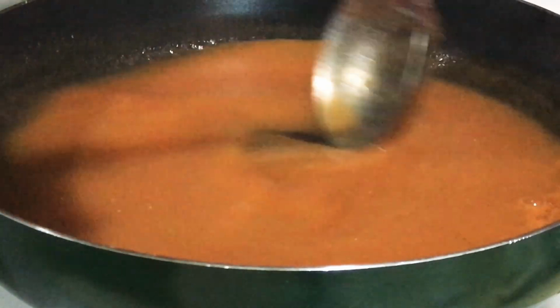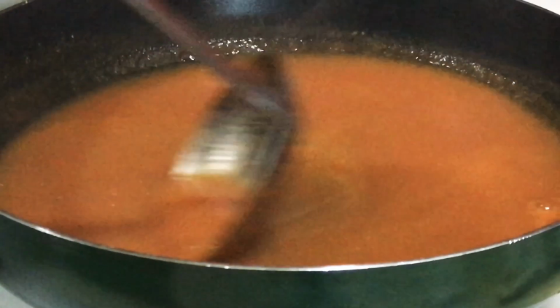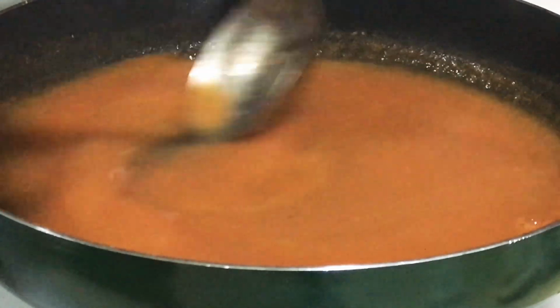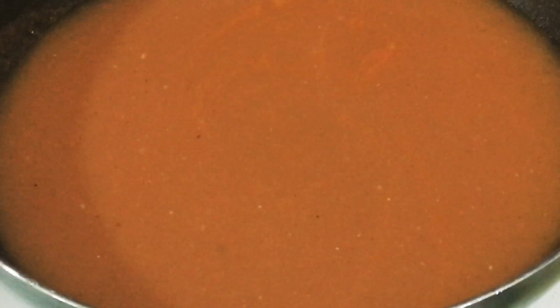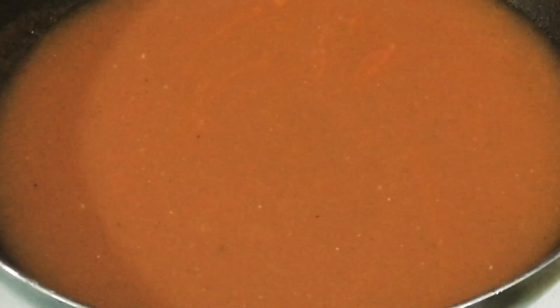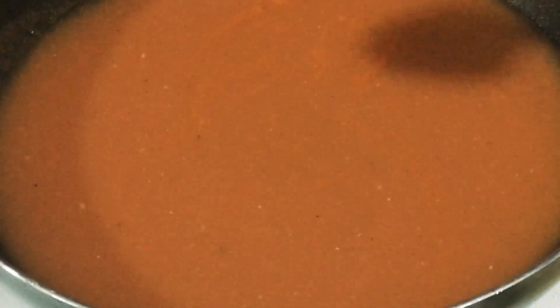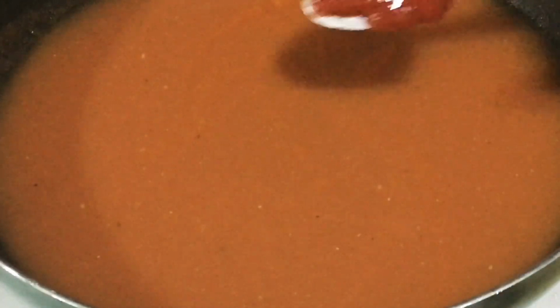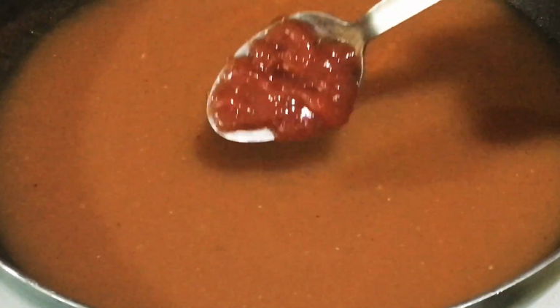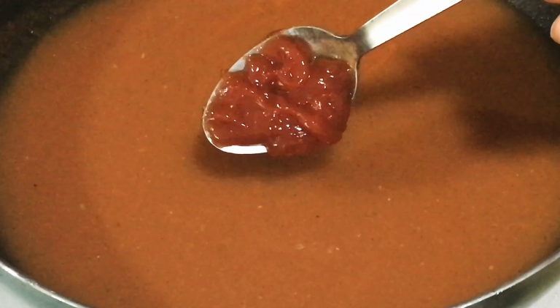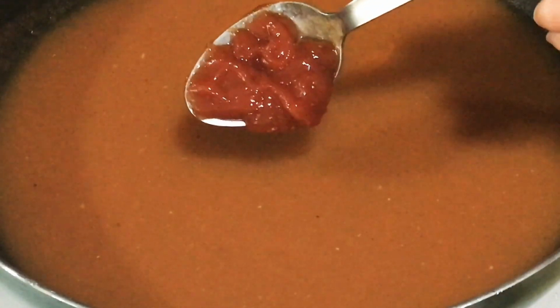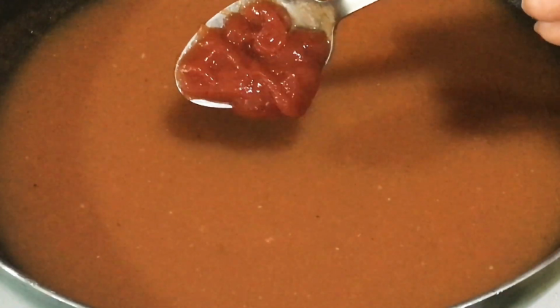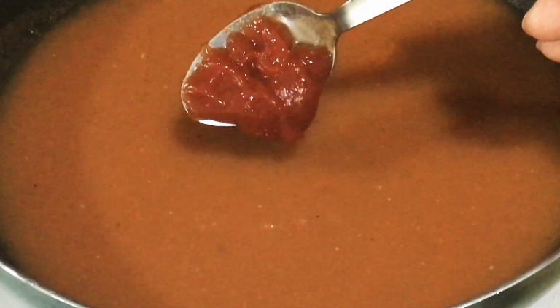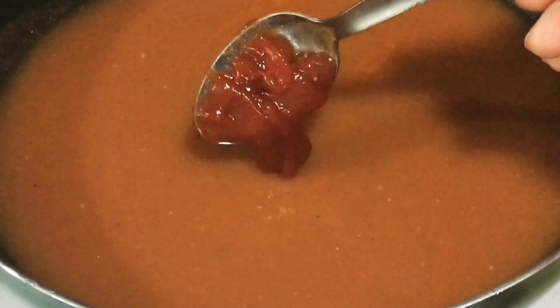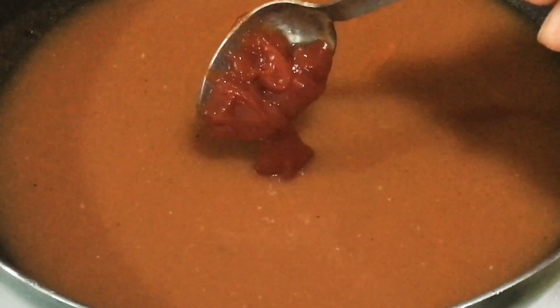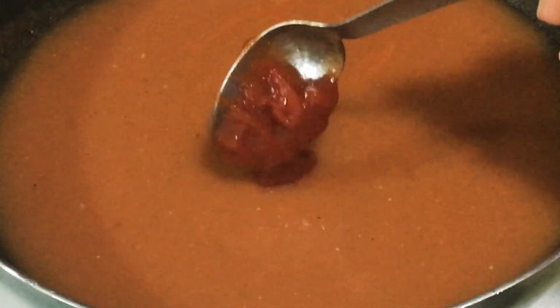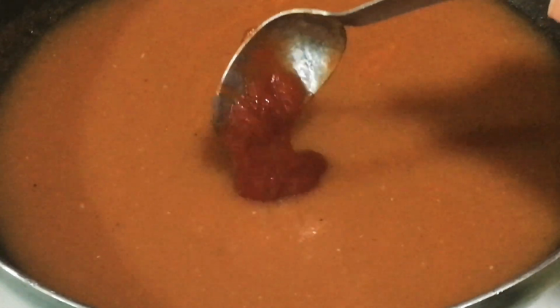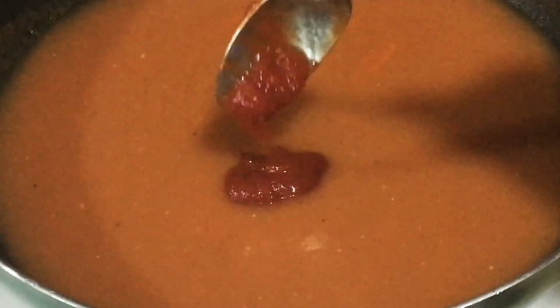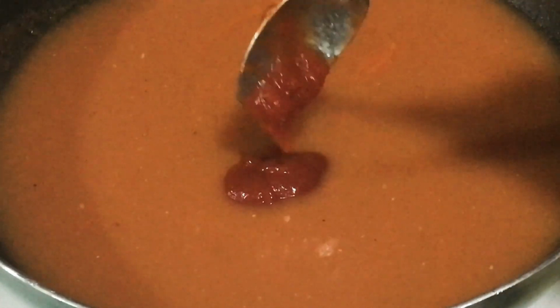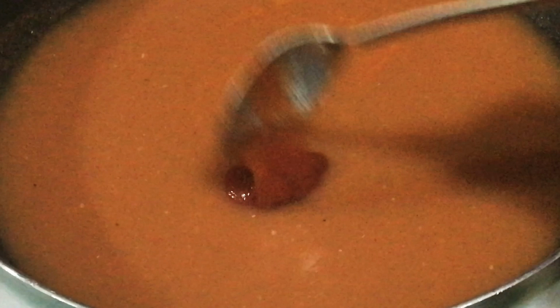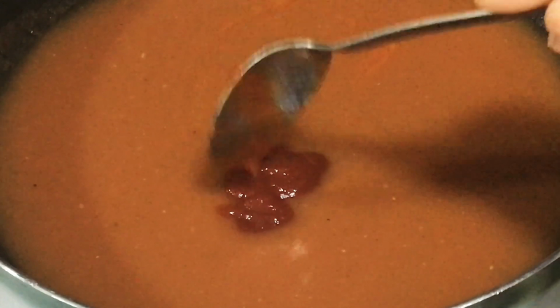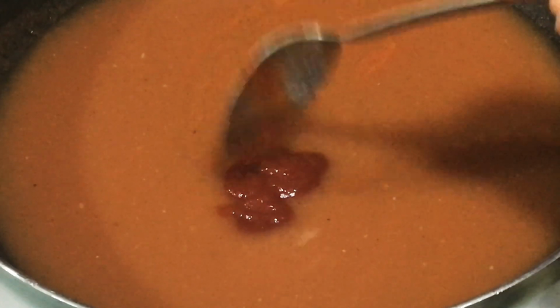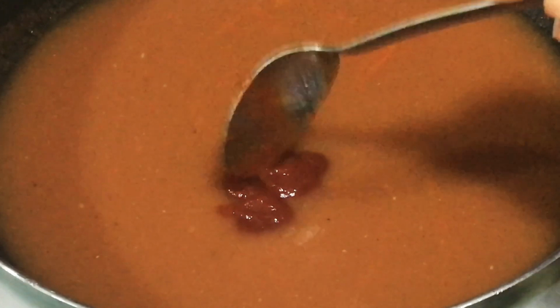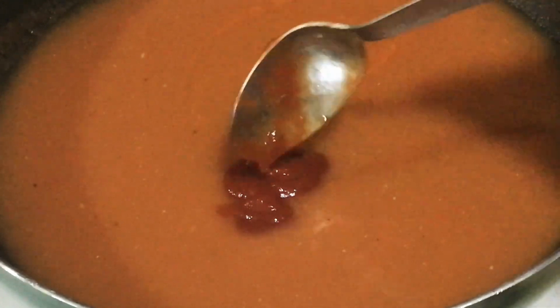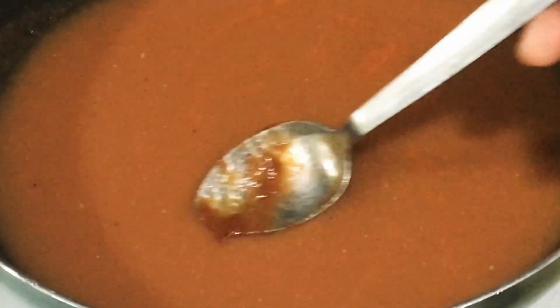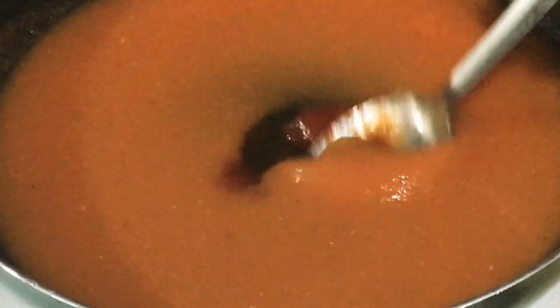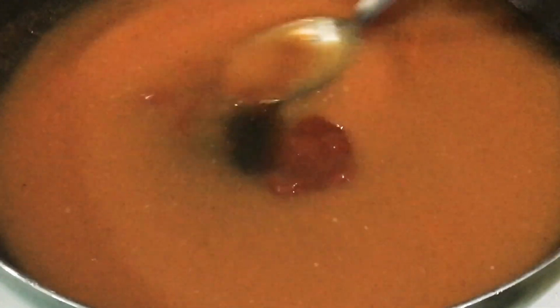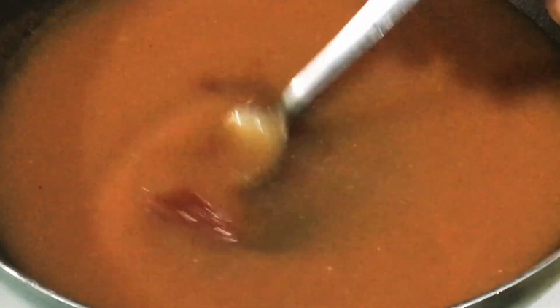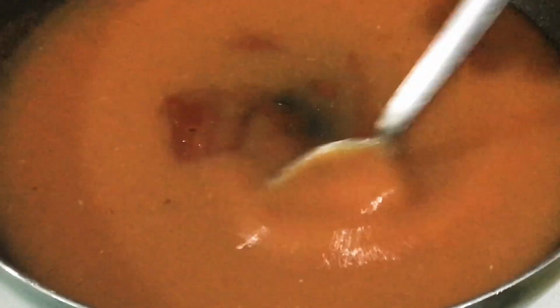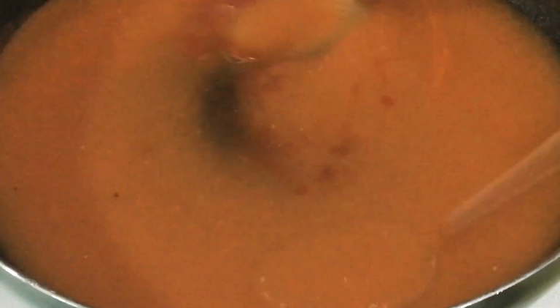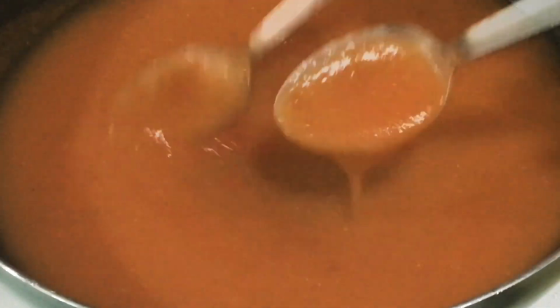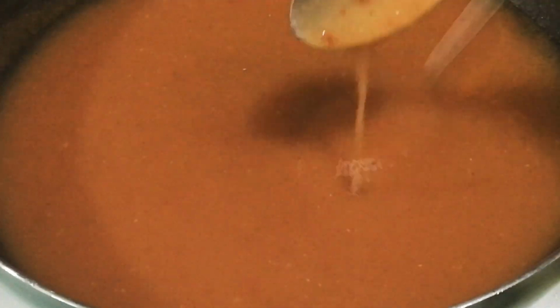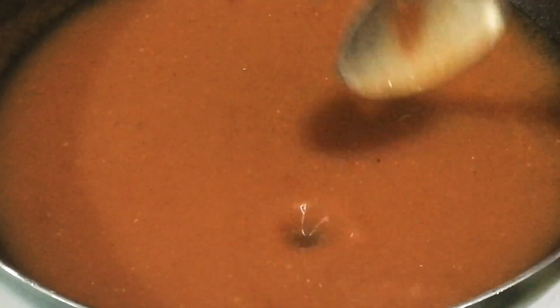Mix it well. Then, after the tomato soup has thickened, add in the tomato sauce and mix it together with the tomato soup.